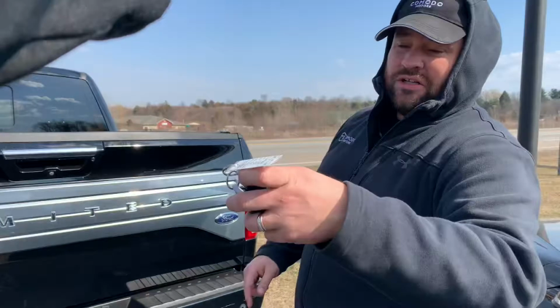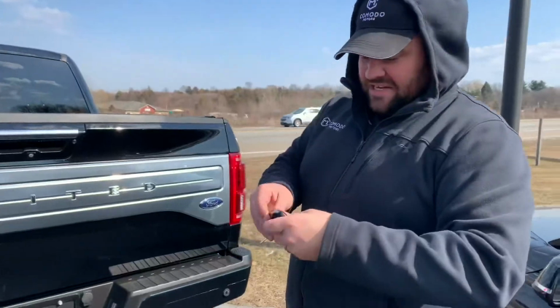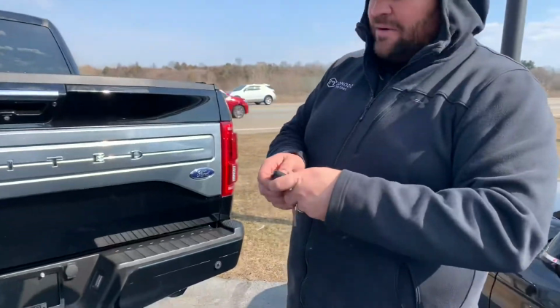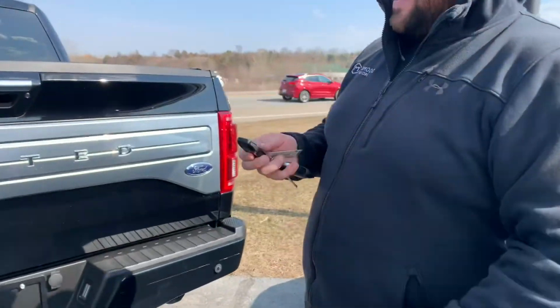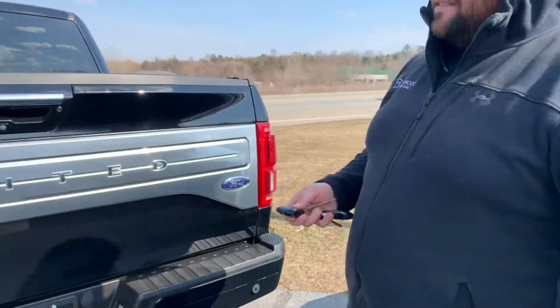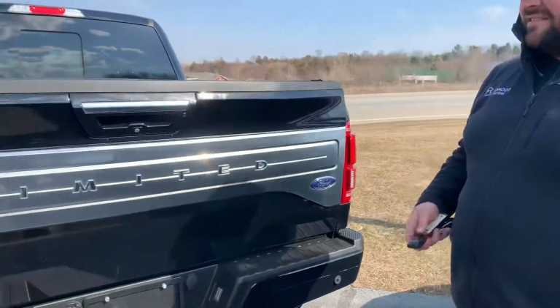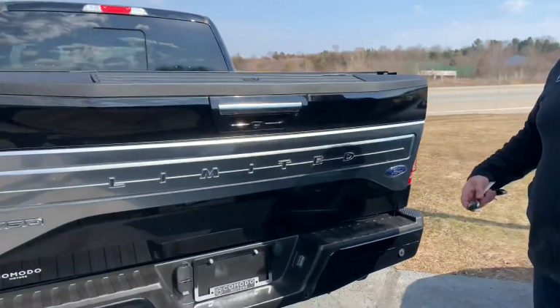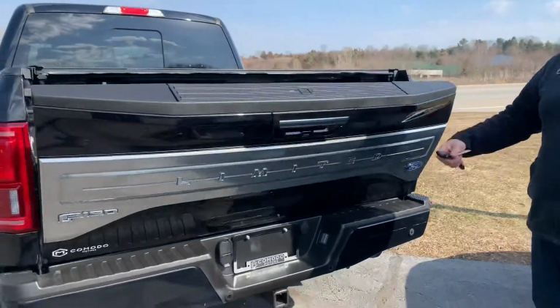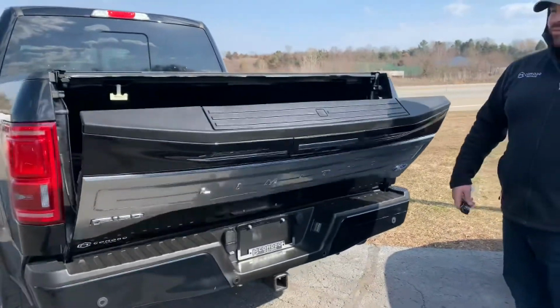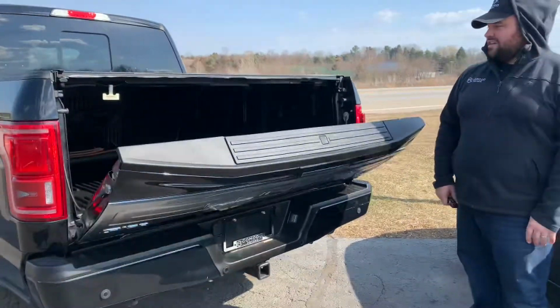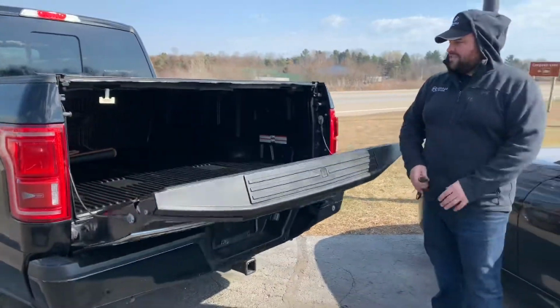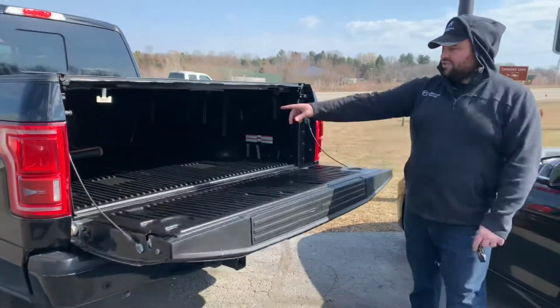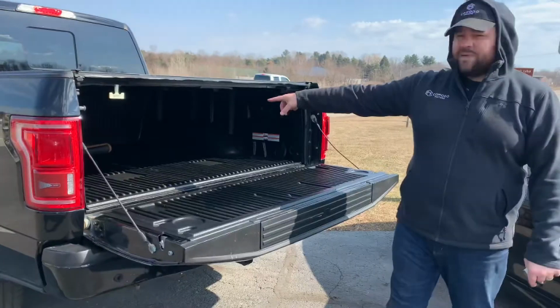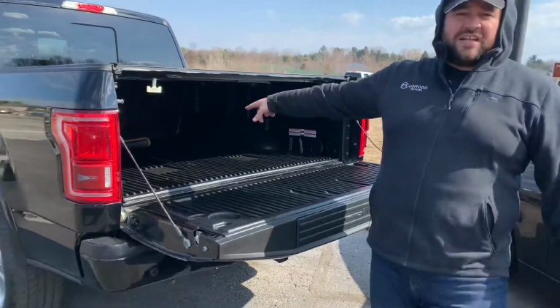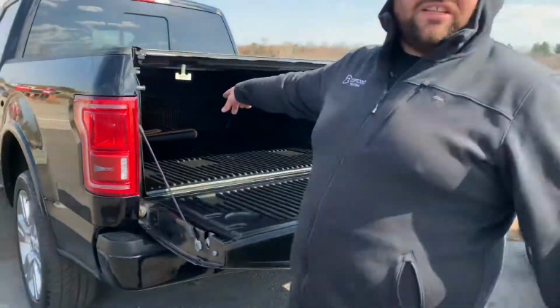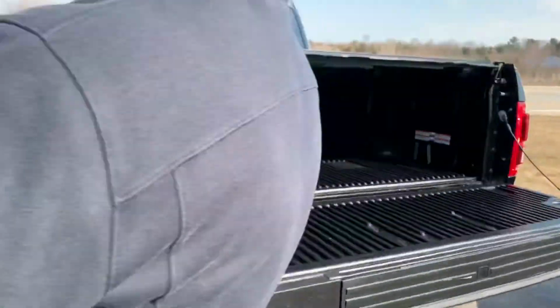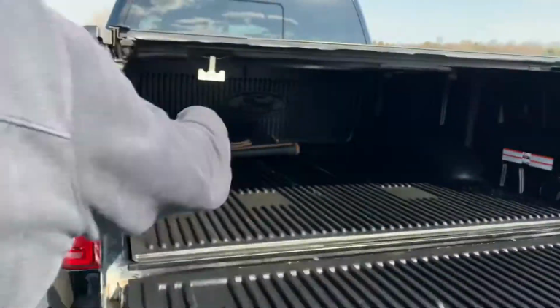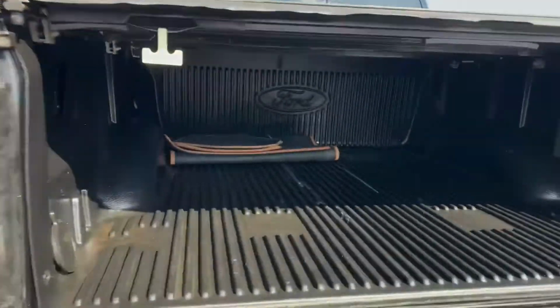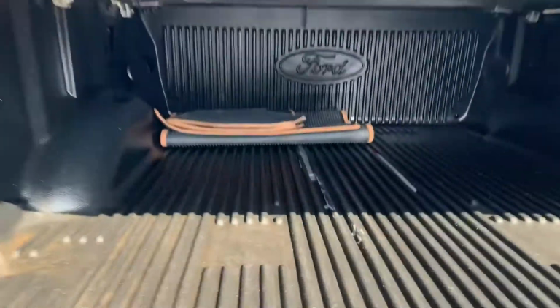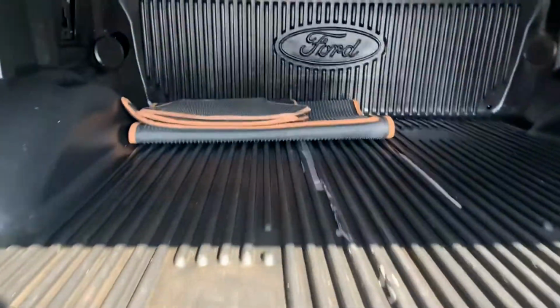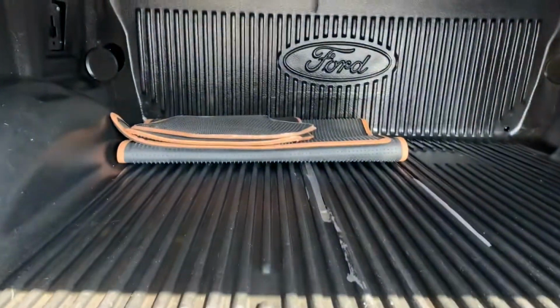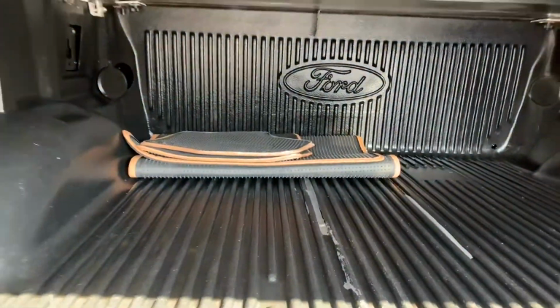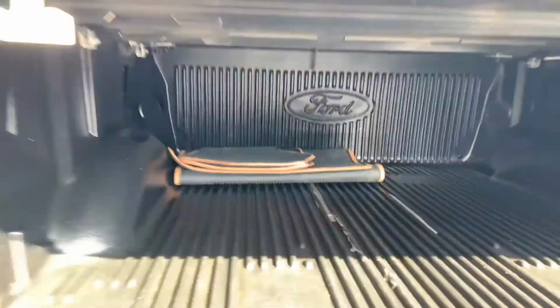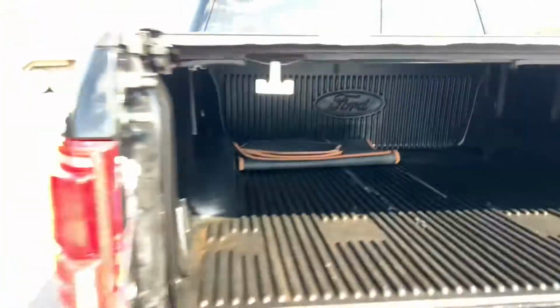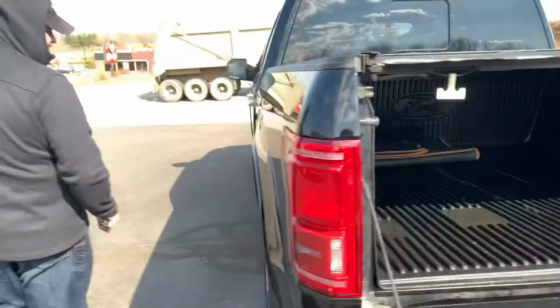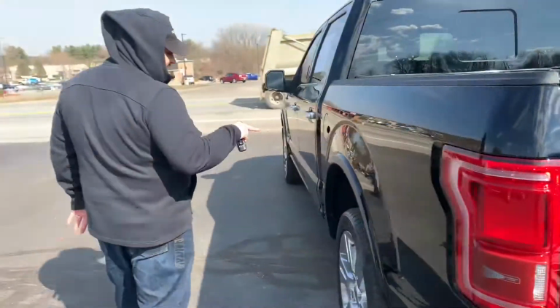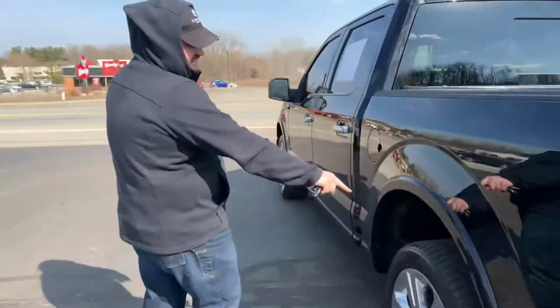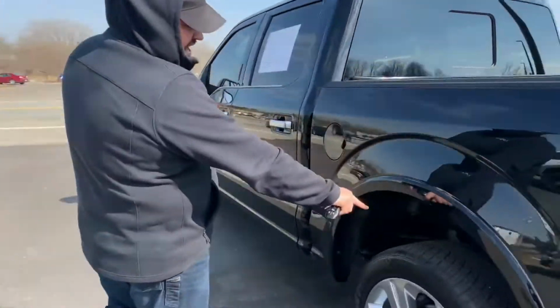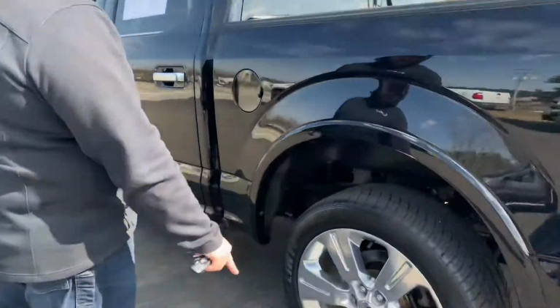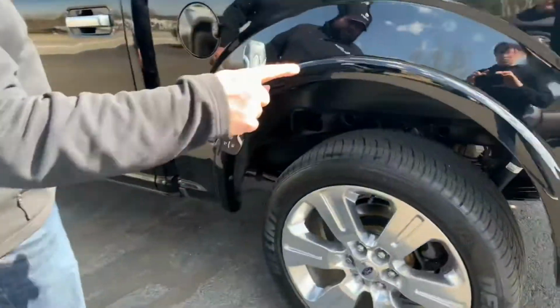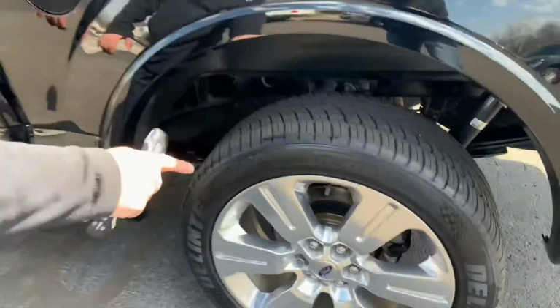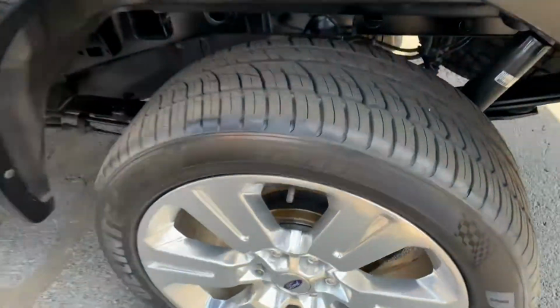Look at this — power tailgate. Where else do you get a power tailgate? Look at the floor mats on there — that's a little insider. 46,000 miles, knee-deep in brand new rubber, brand new brakes.